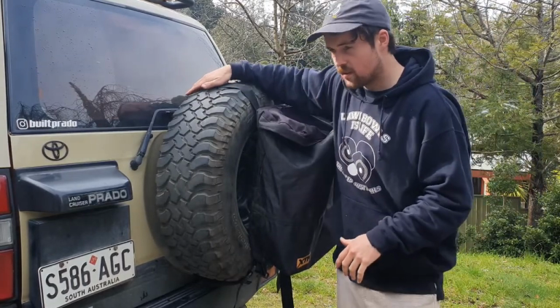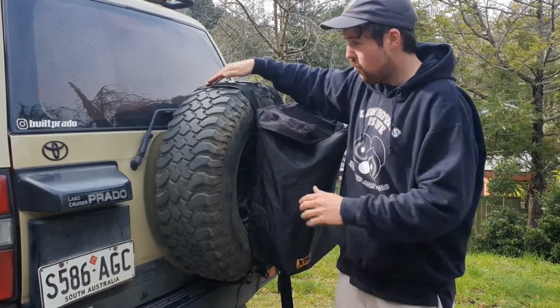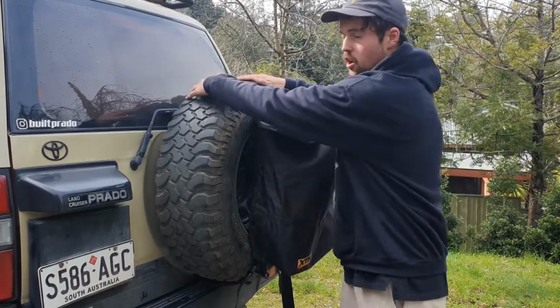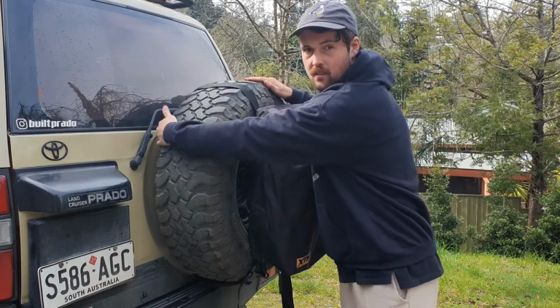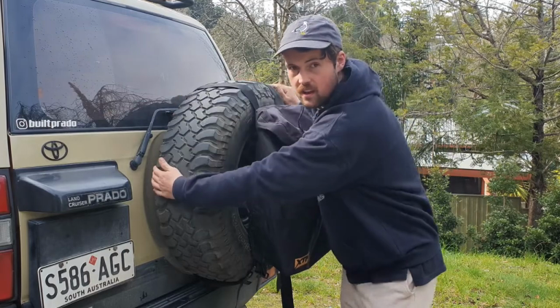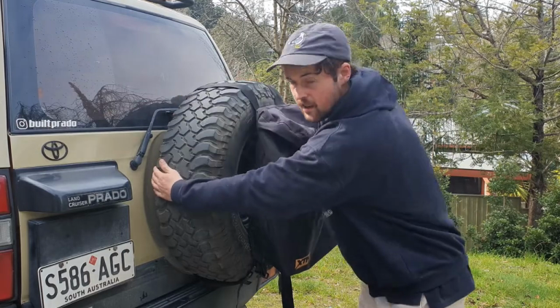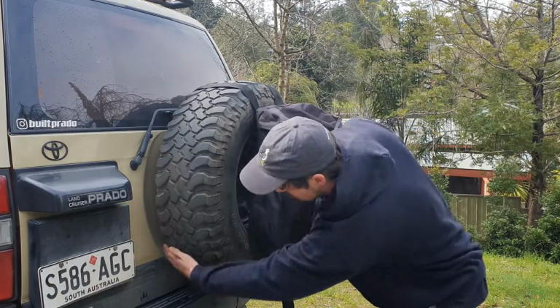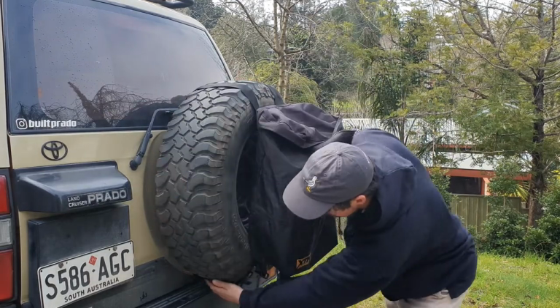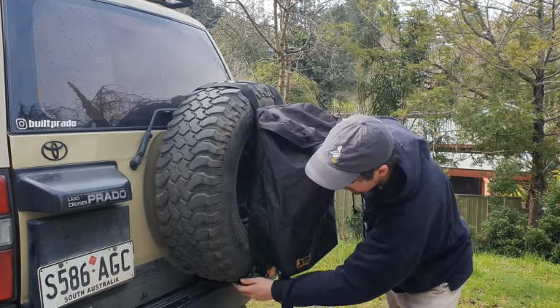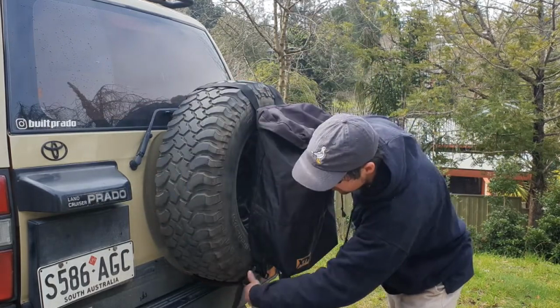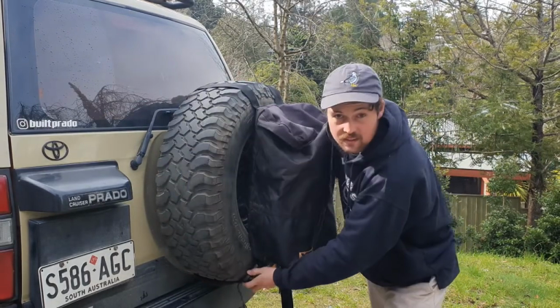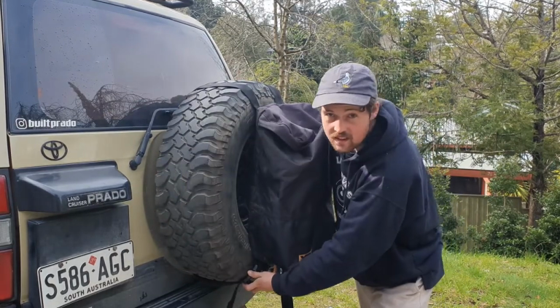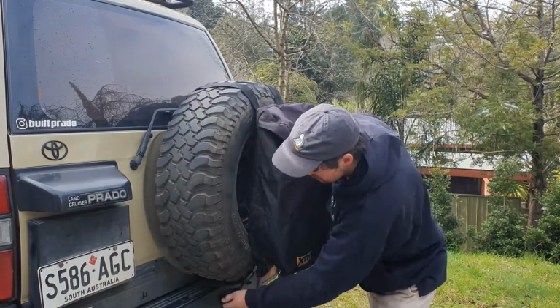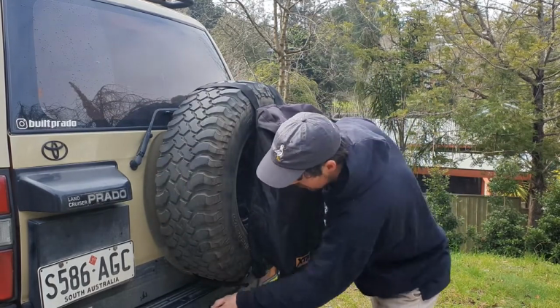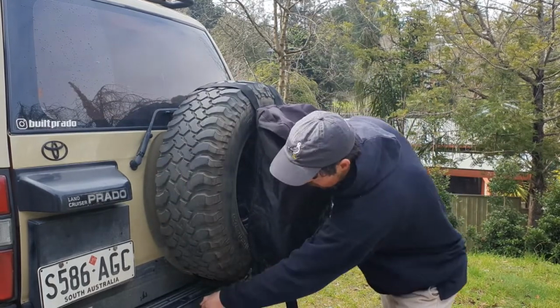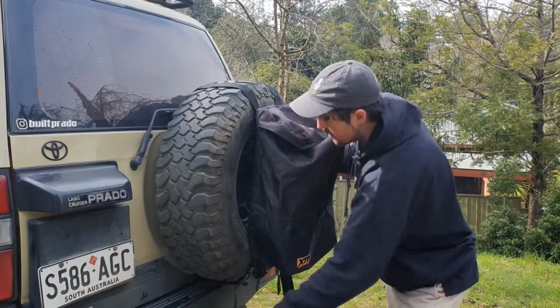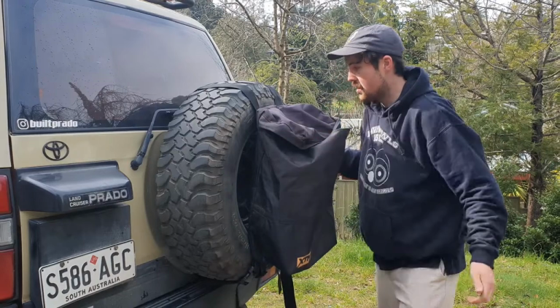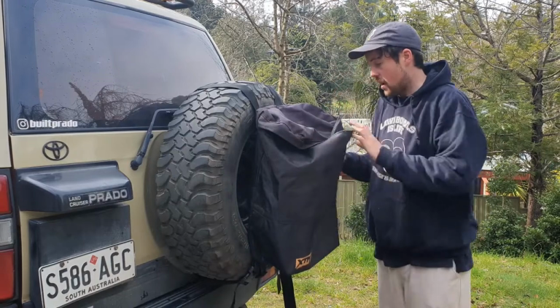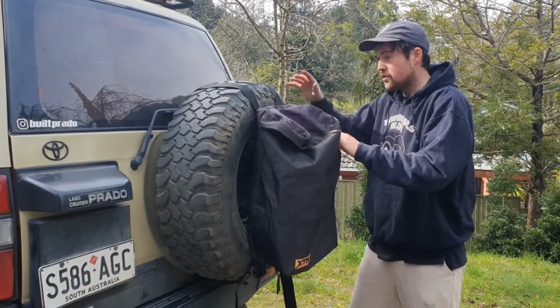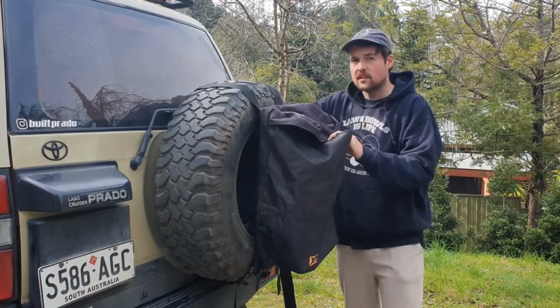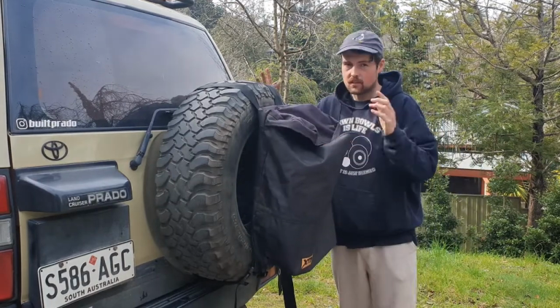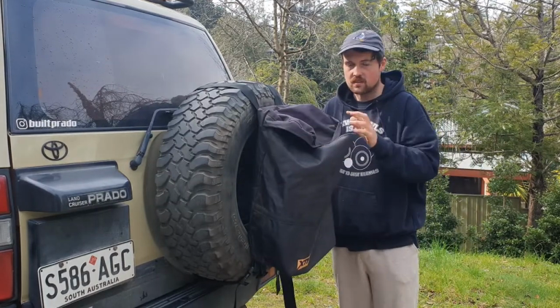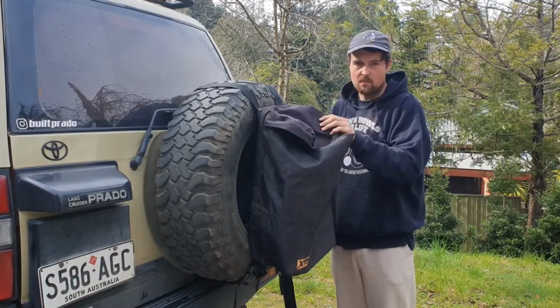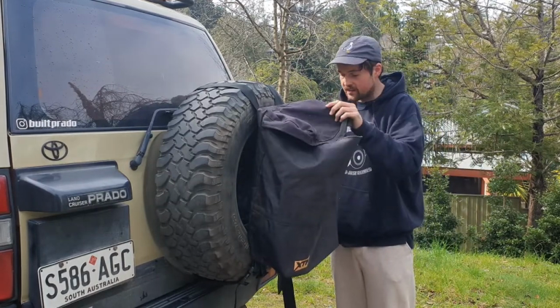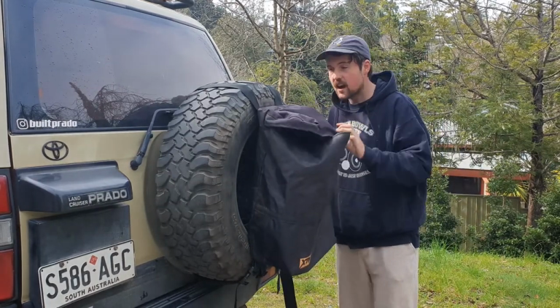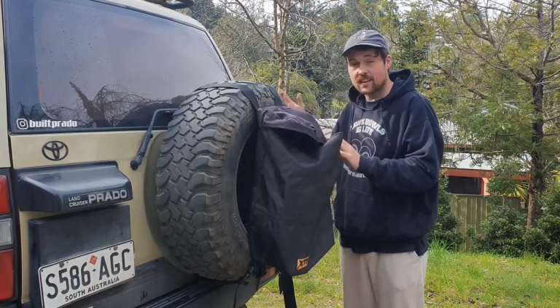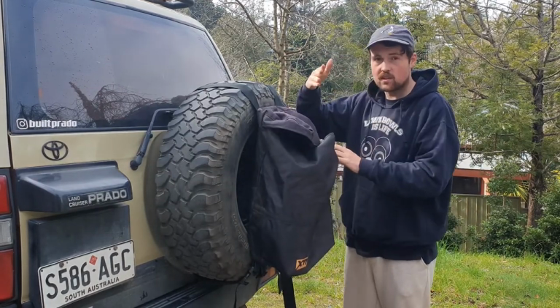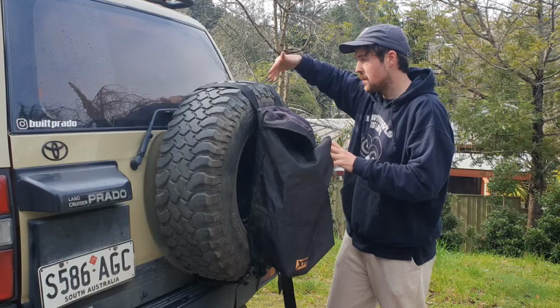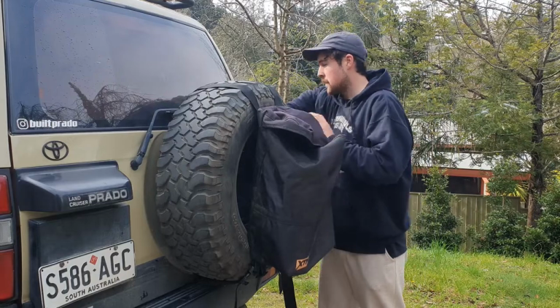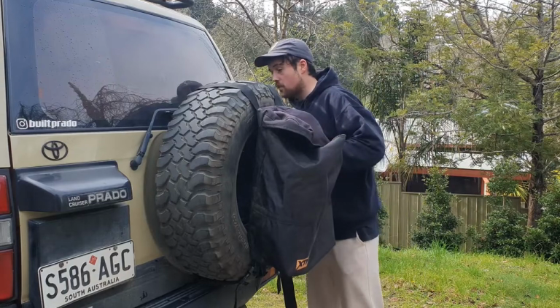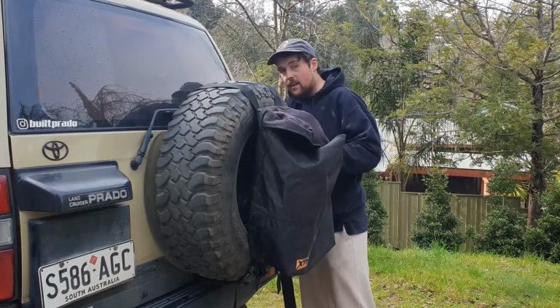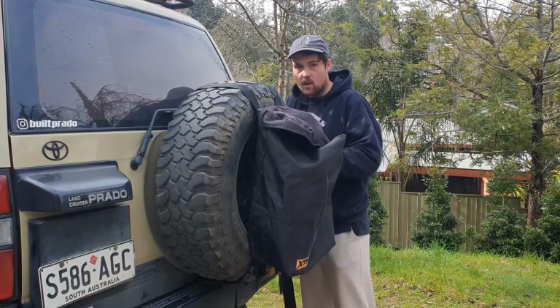One strap will go over the back of the tire, come down here, clip underneath, and then you tie it back there. You do the same on this side, so it's pretty easy. And then there's actually one strap that goes along the back of the tire.